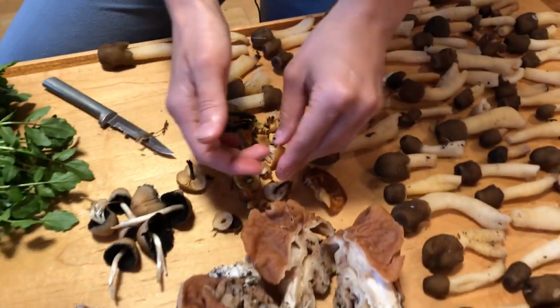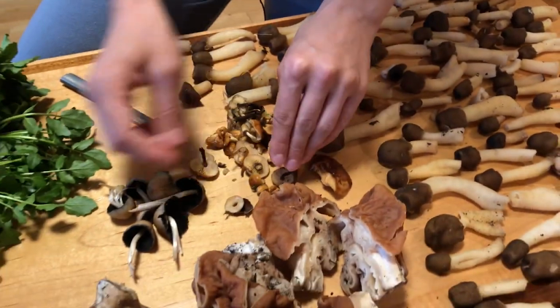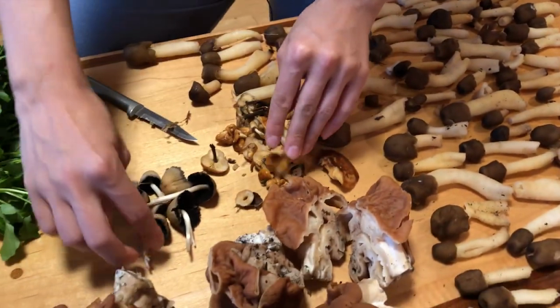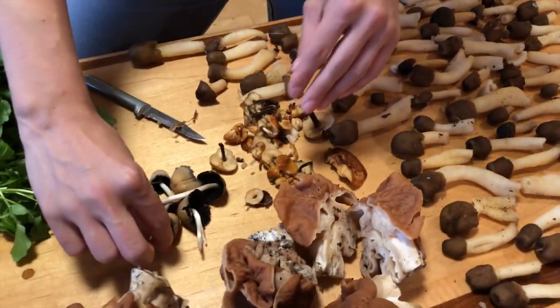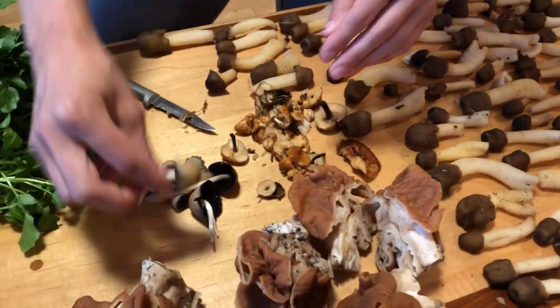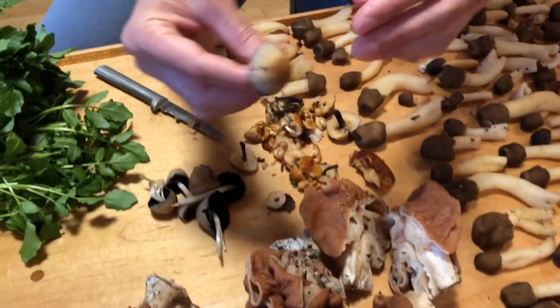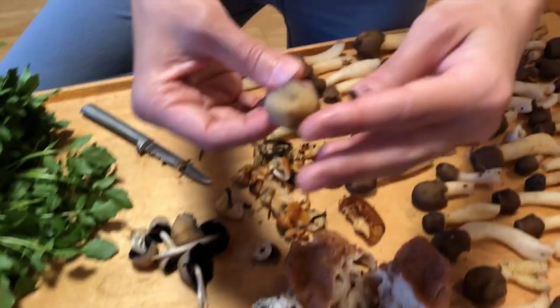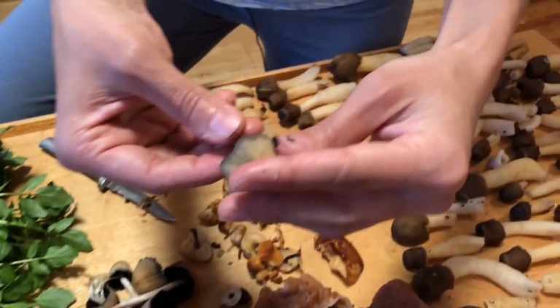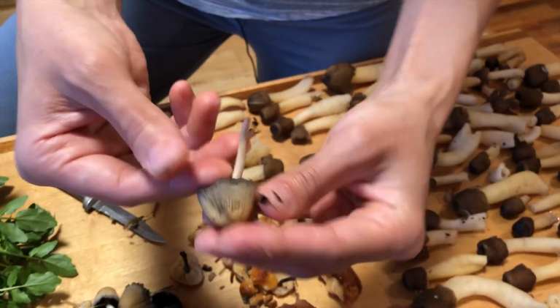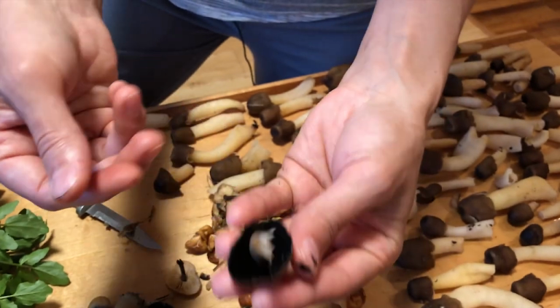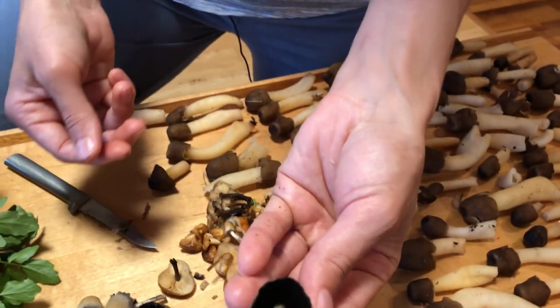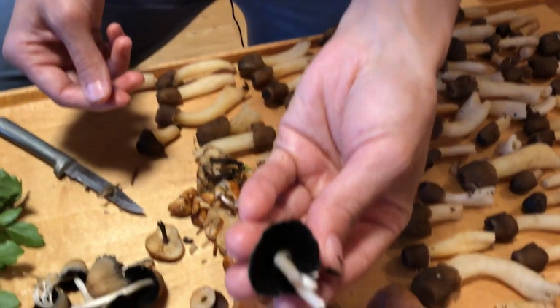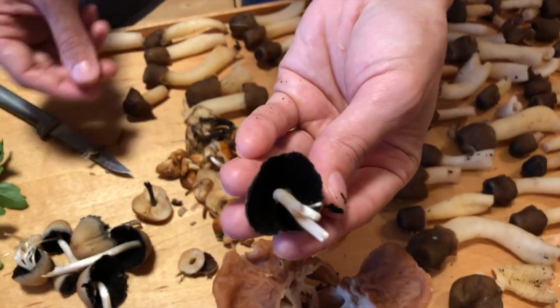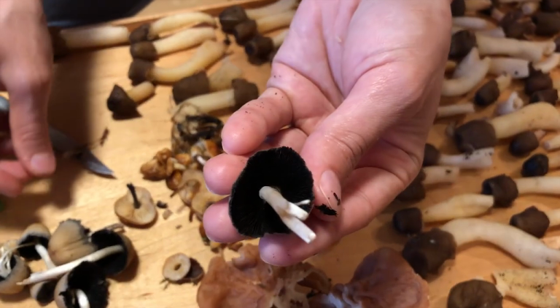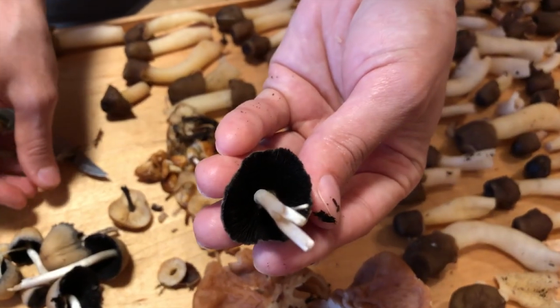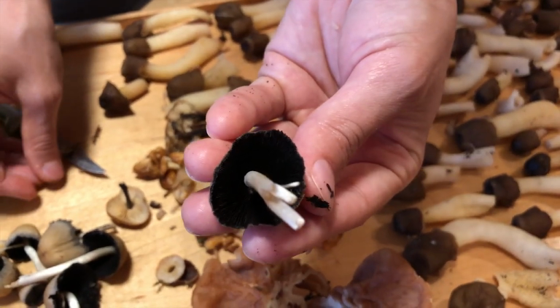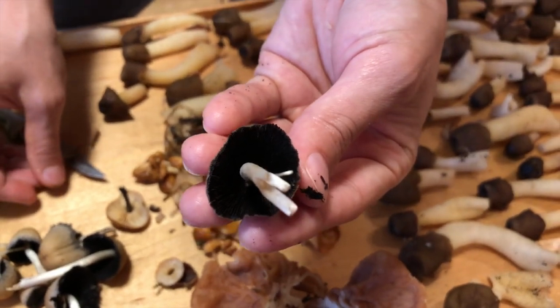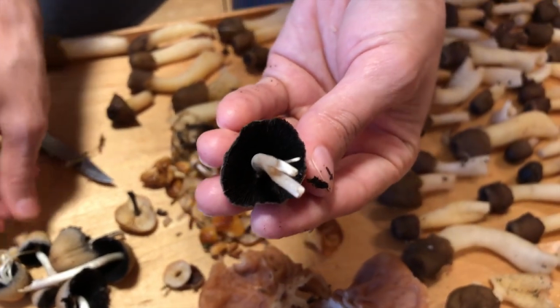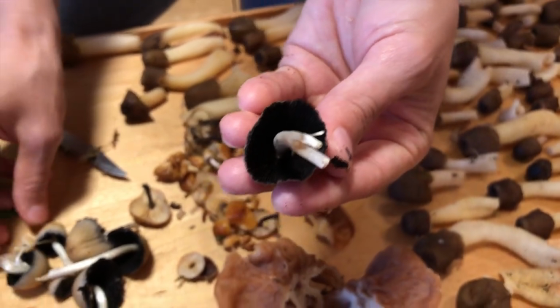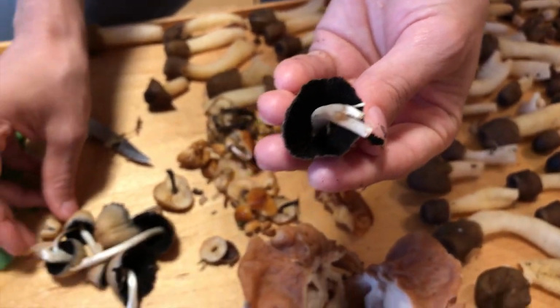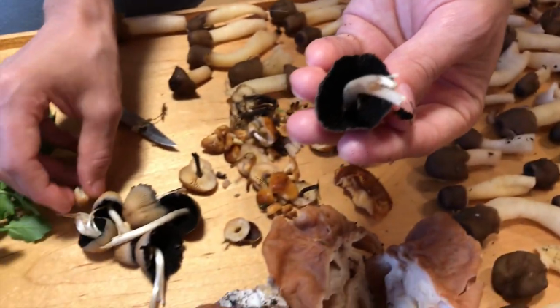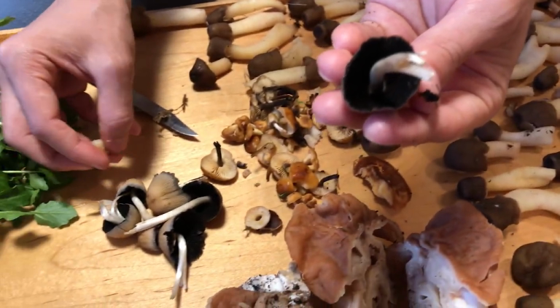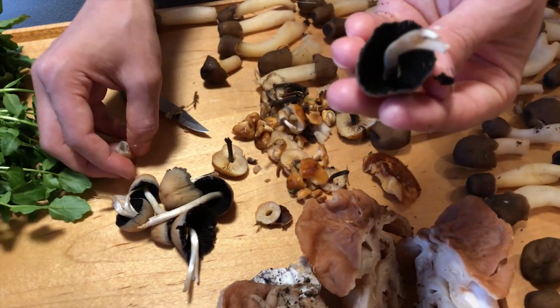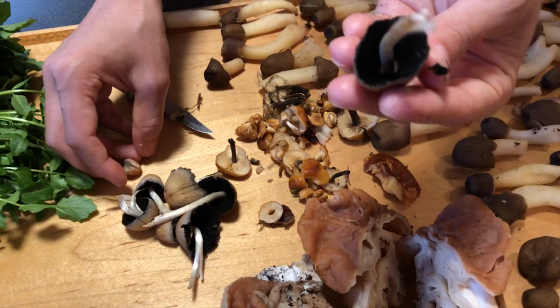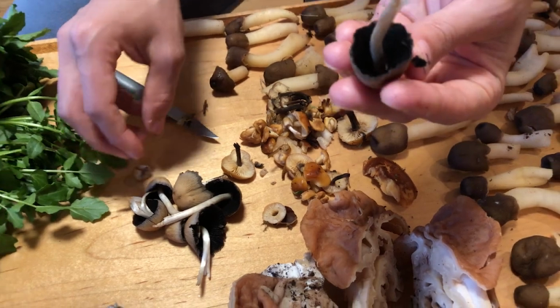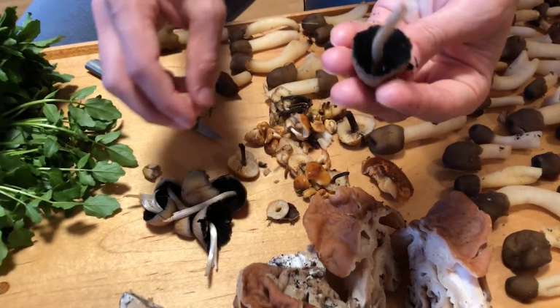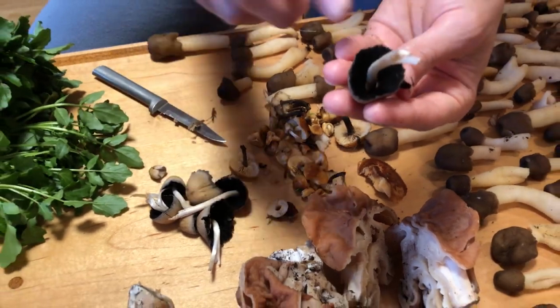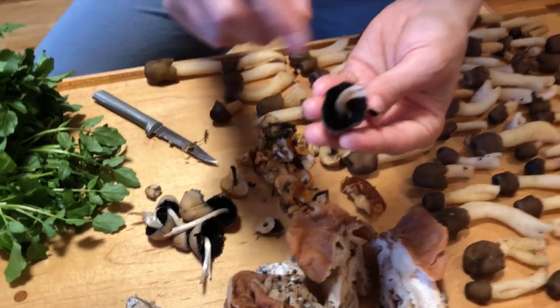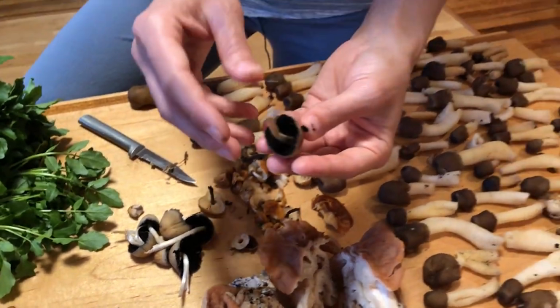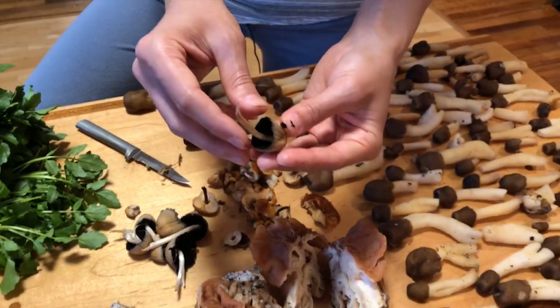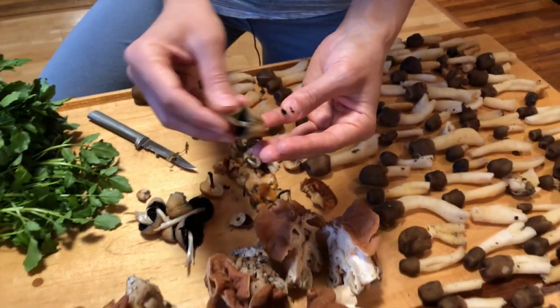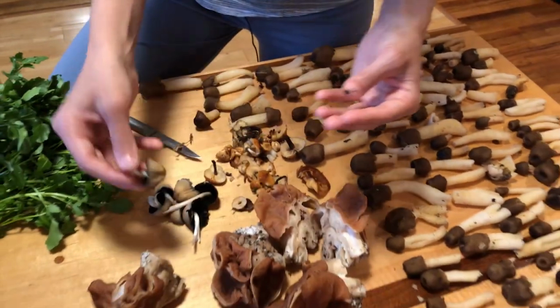We also found some alcoholic ink caps. These are getting on the old side, but we're still going to use them. We usually fry these — they taste really good.